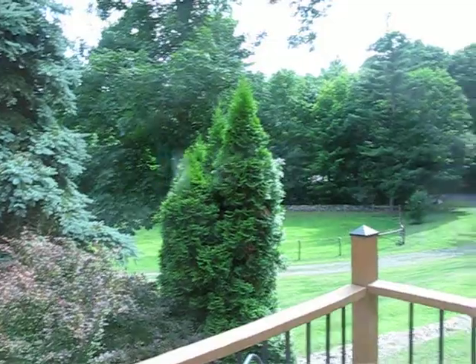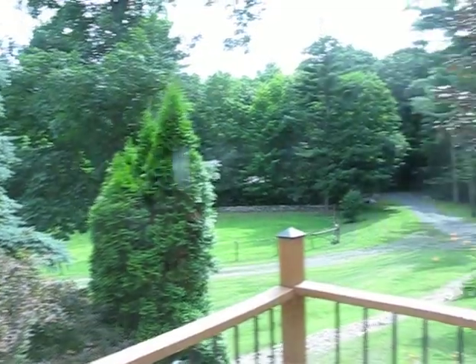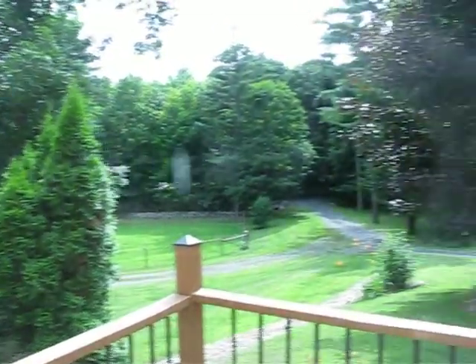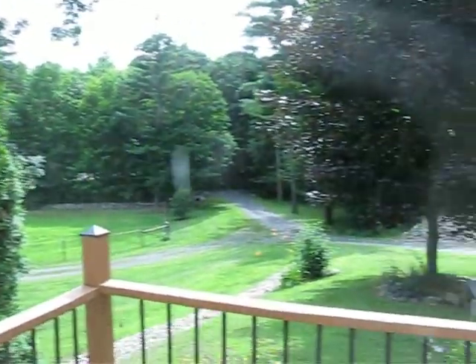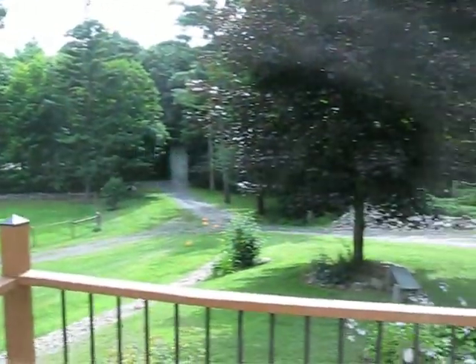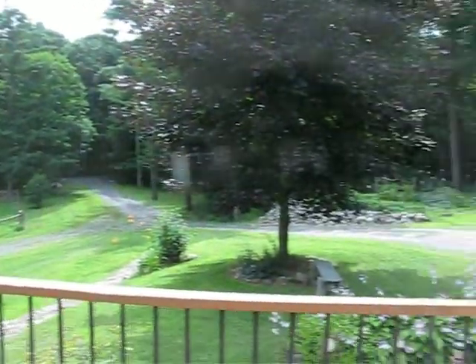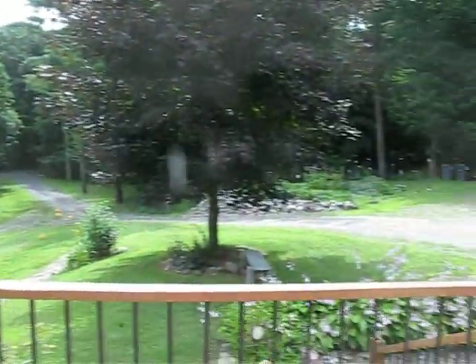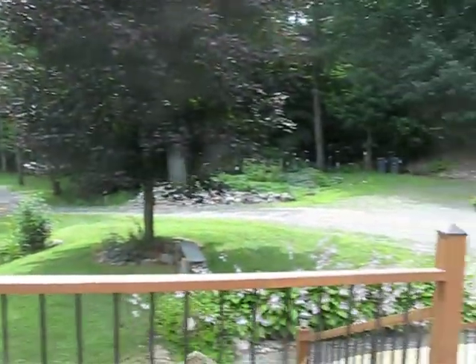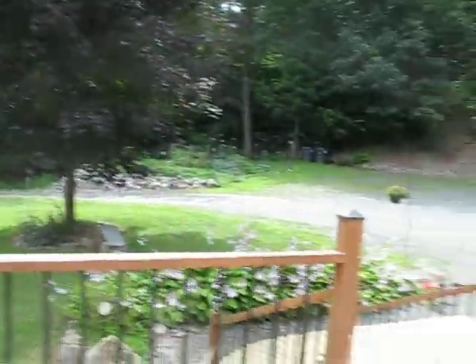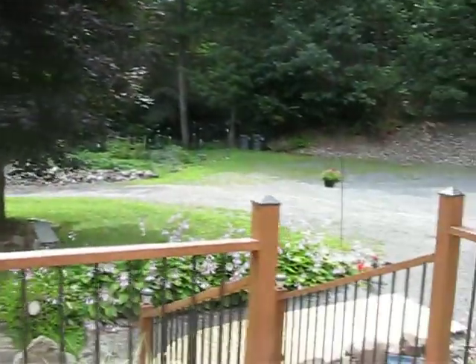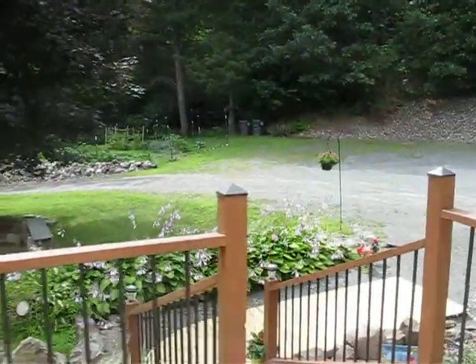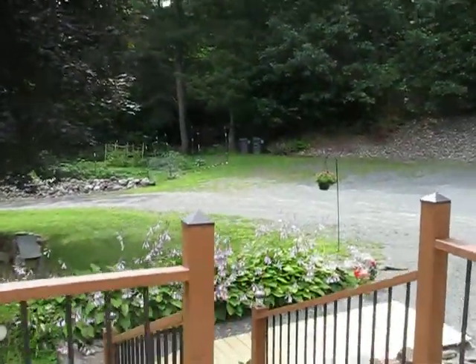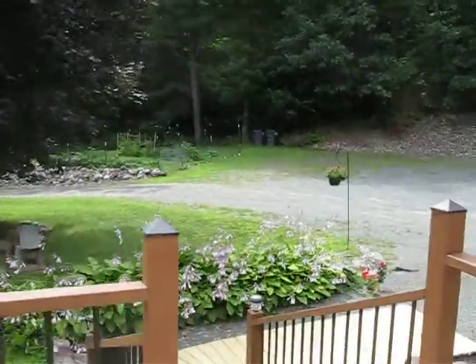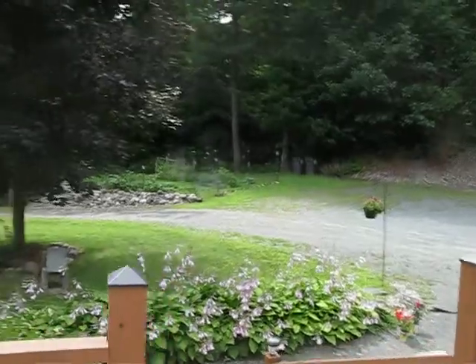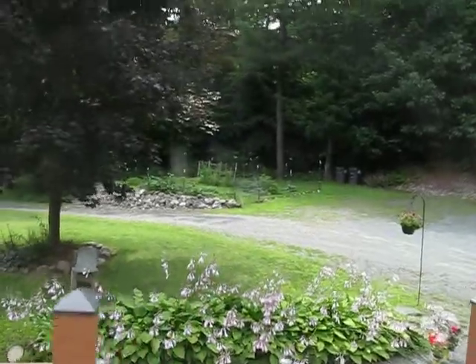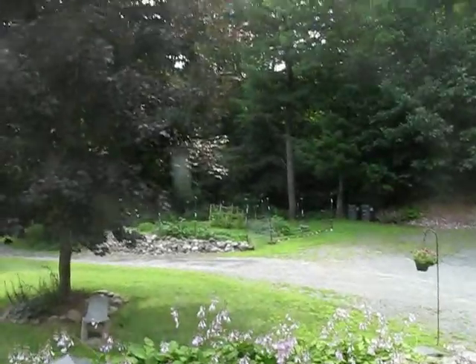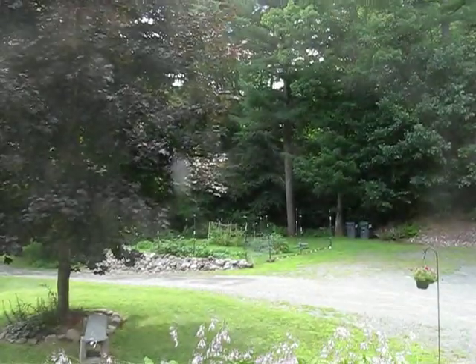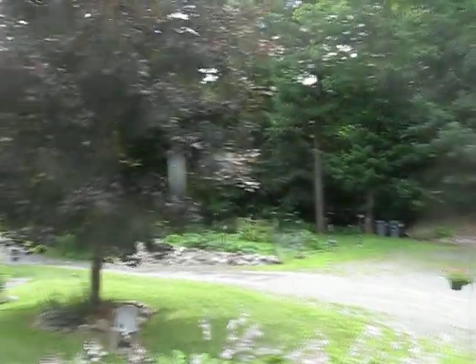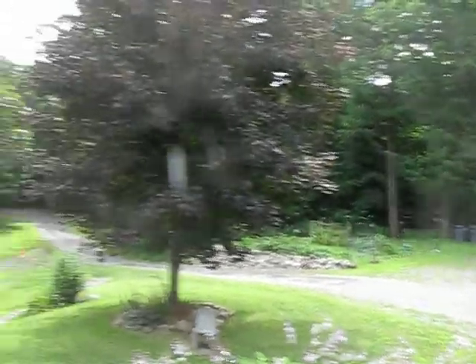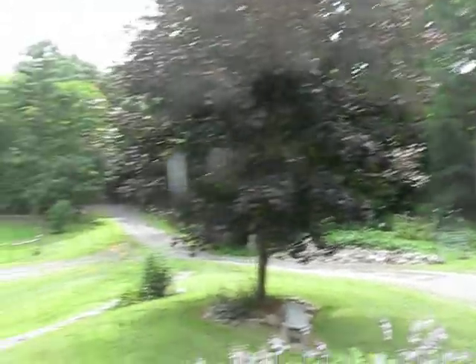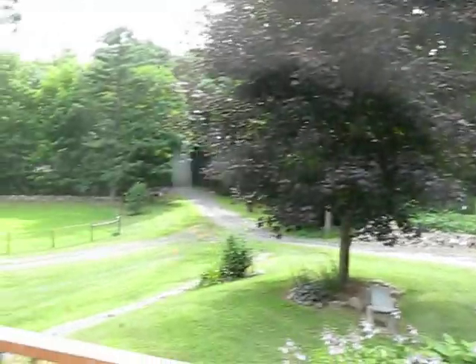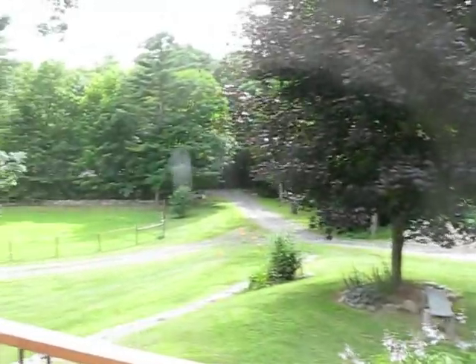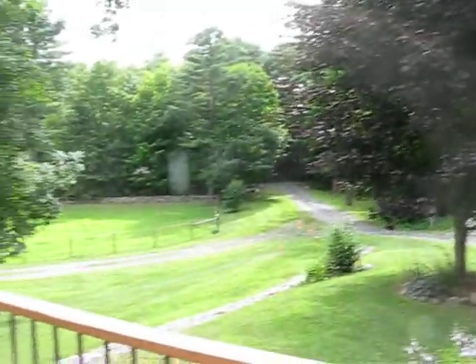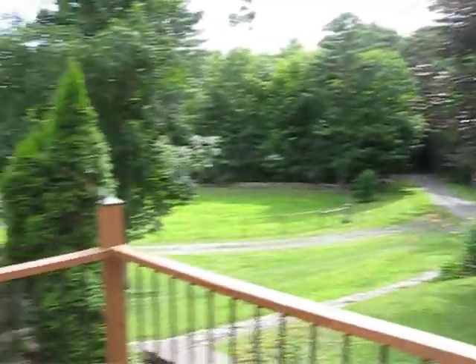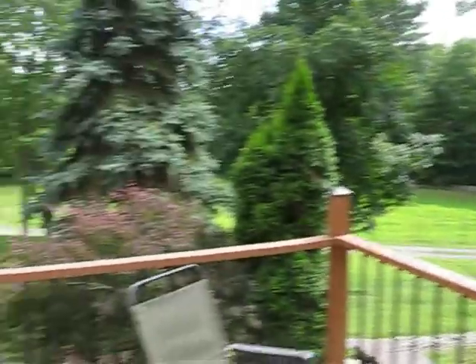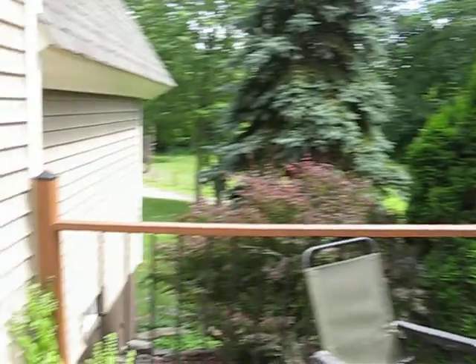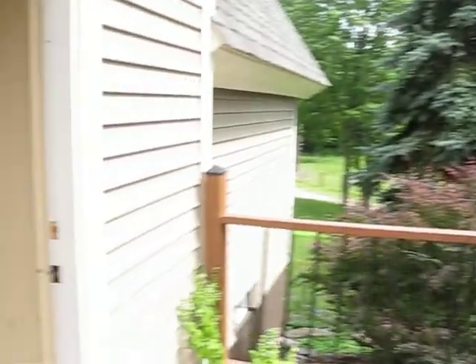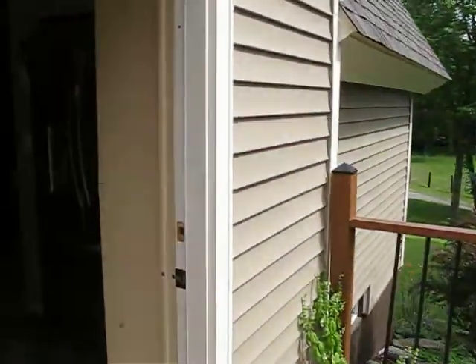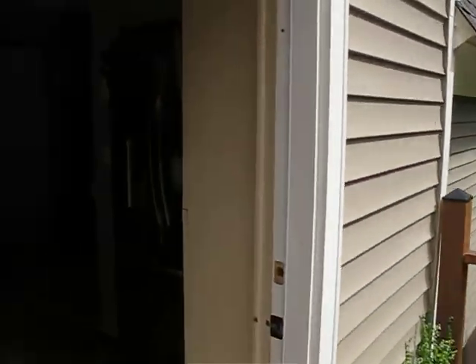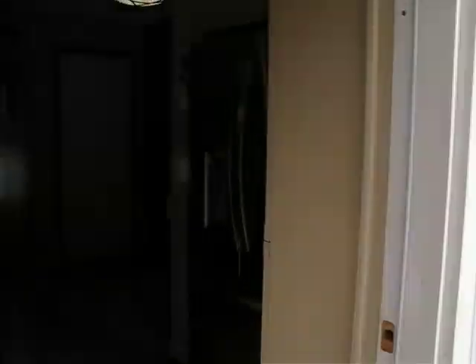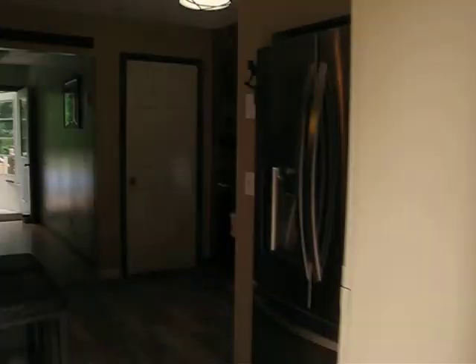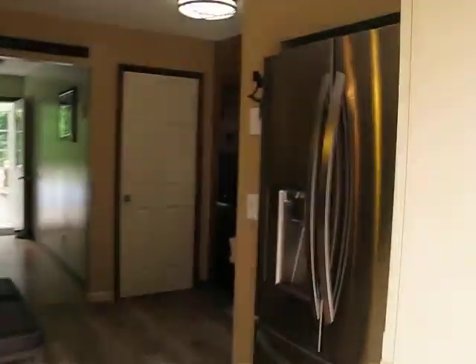This is the view from the front deck of 2556 Route 20 in Nassau, New York. There's the driveway that leads you off the road to your own piece of American pie.